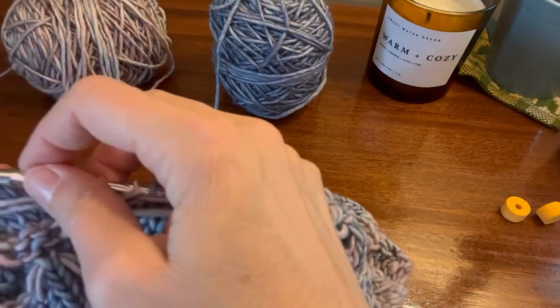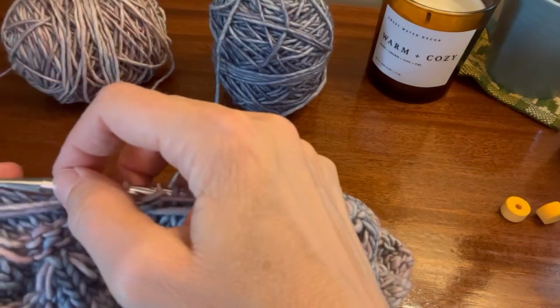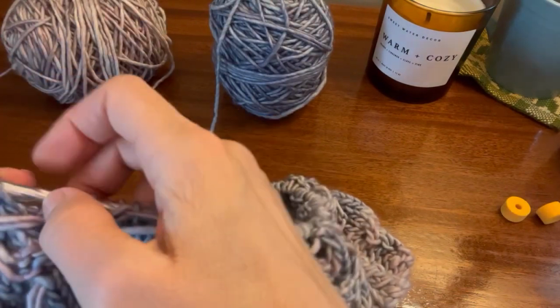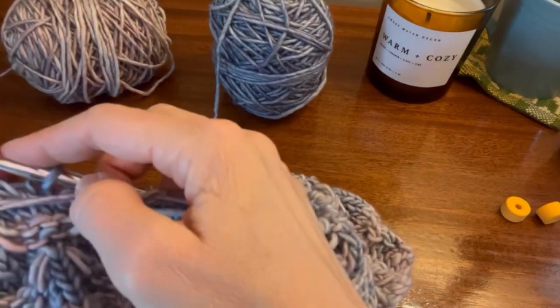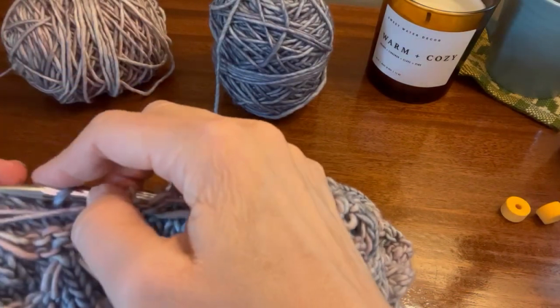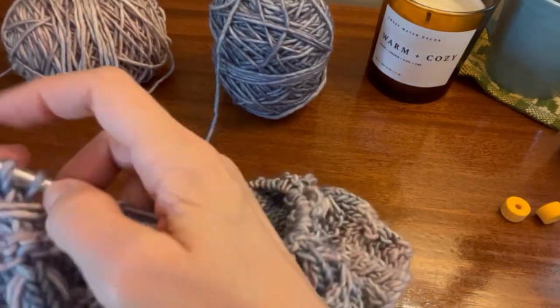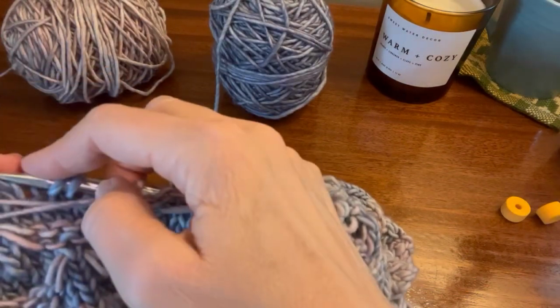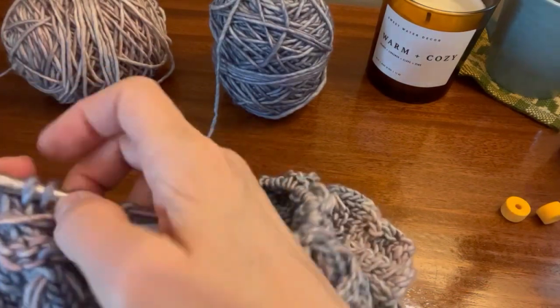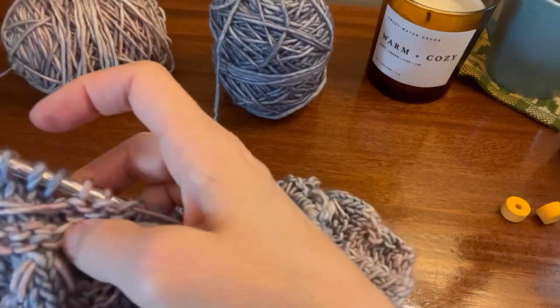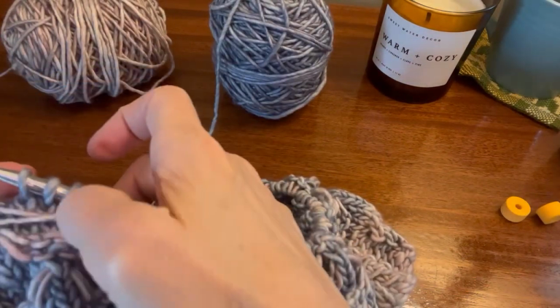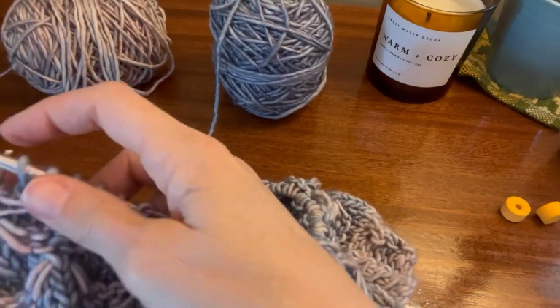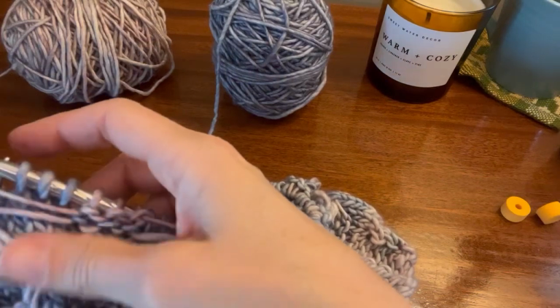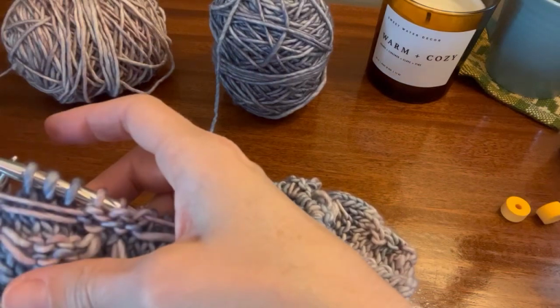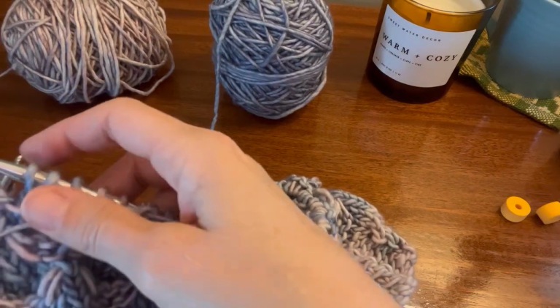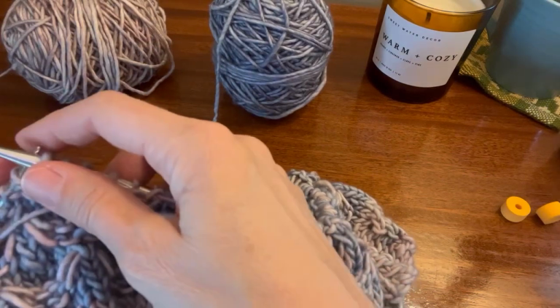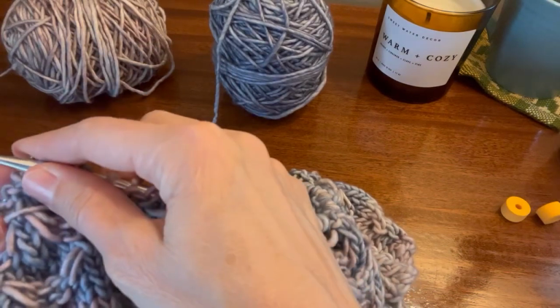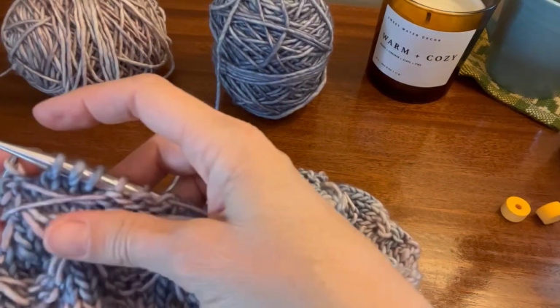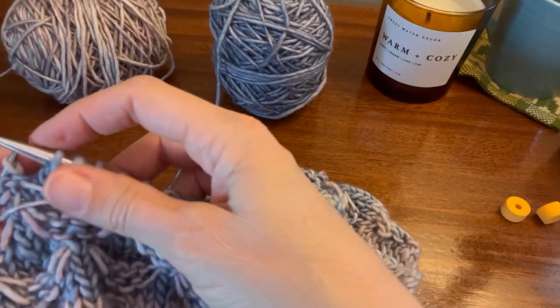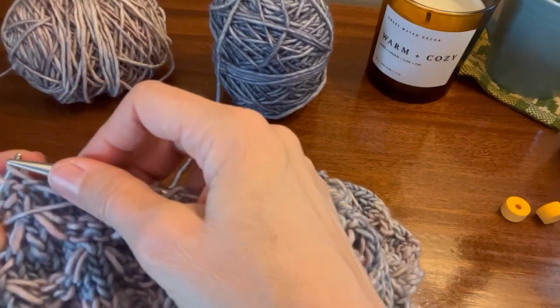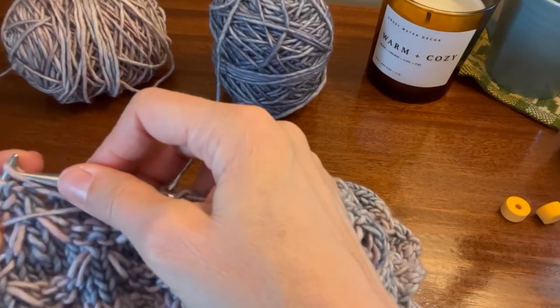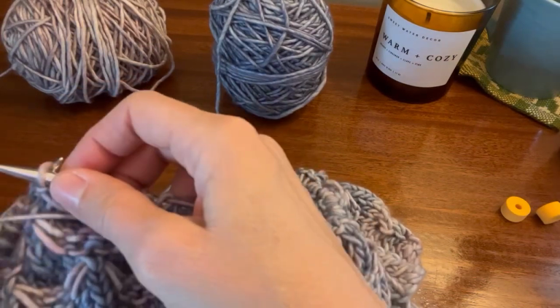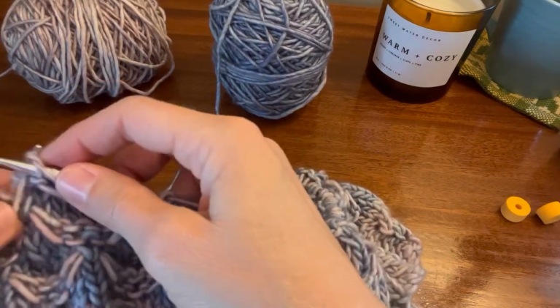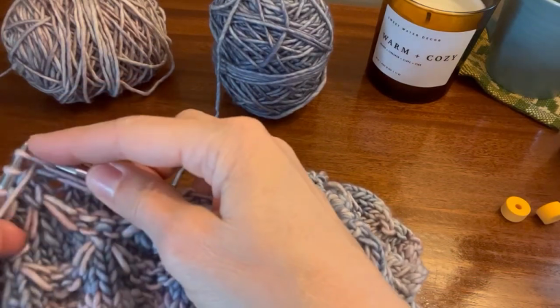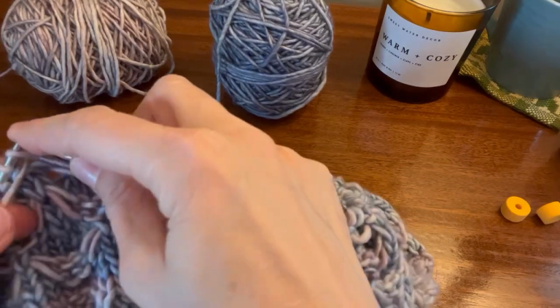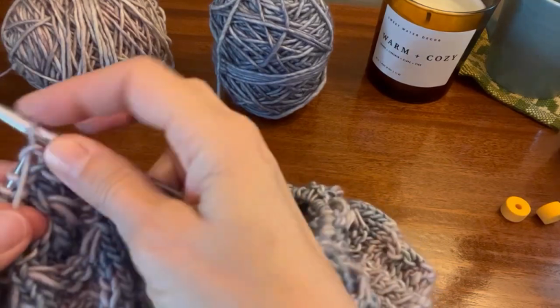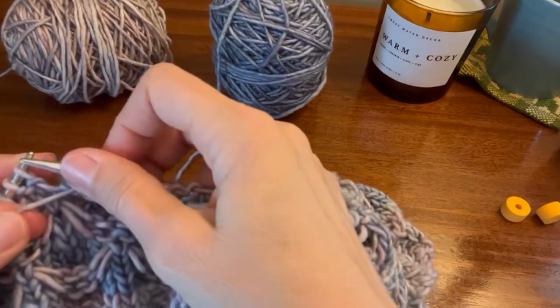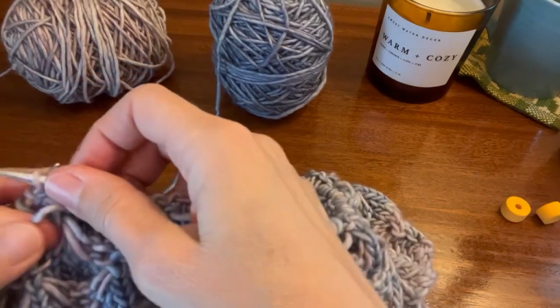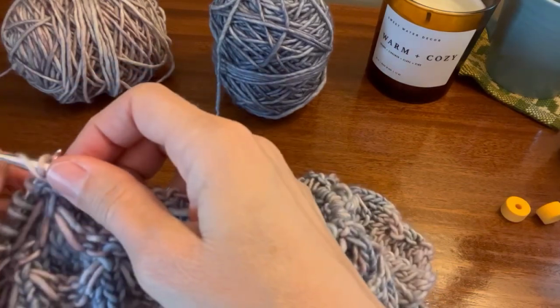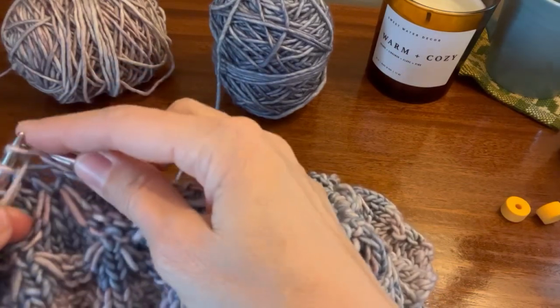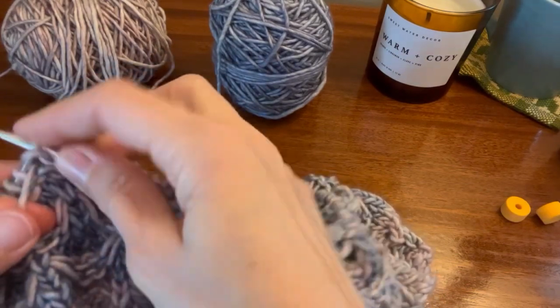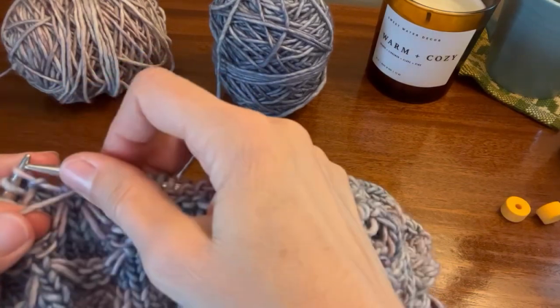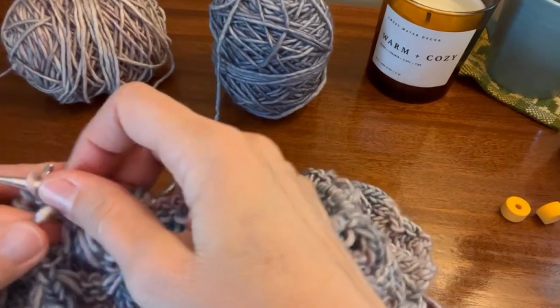You can do it one at a time — one, two, three. Let this float across the front like you would with a colorwork float in the back if you do colorwork. And purl three — one, two, three.